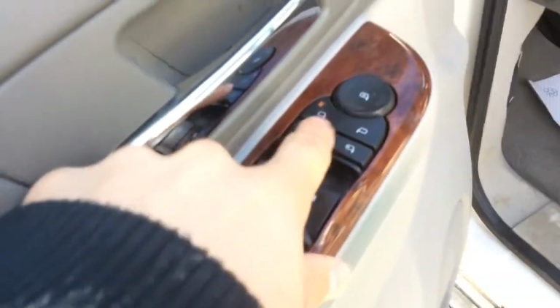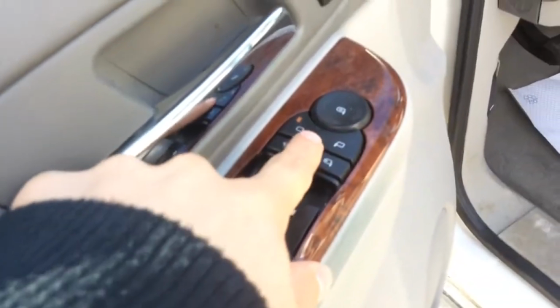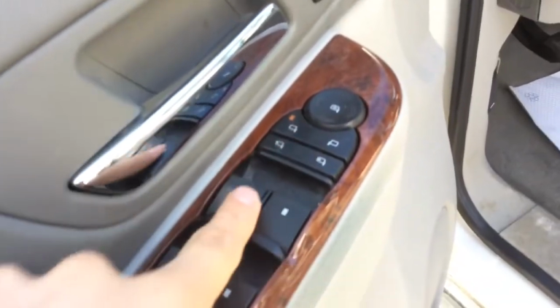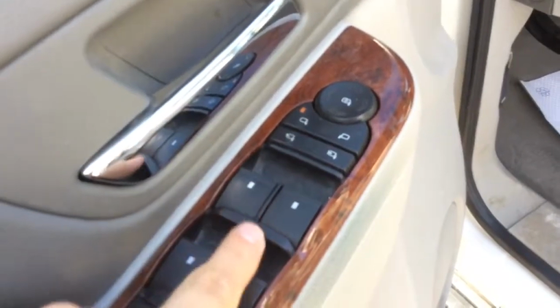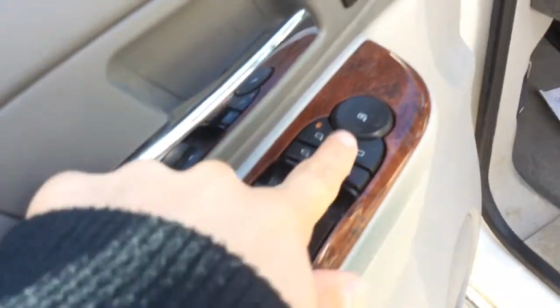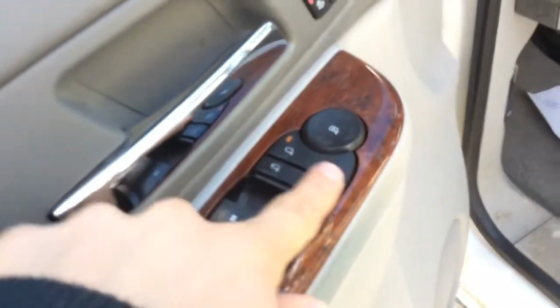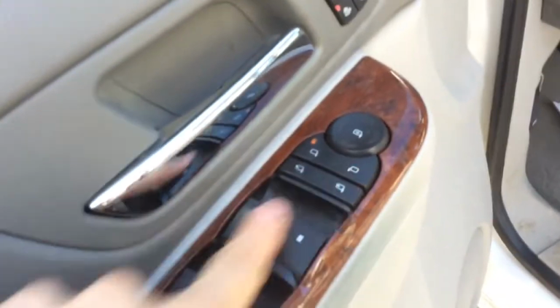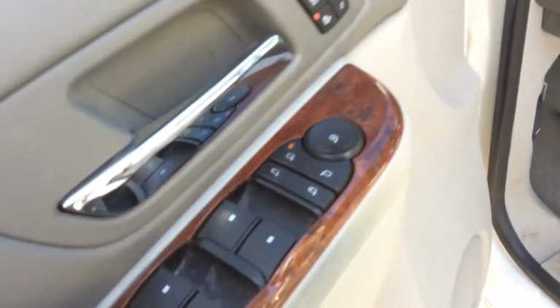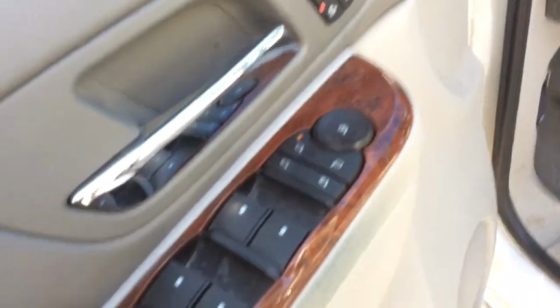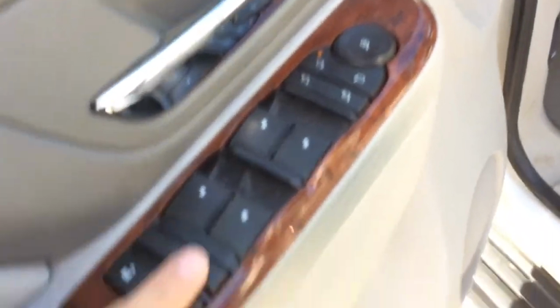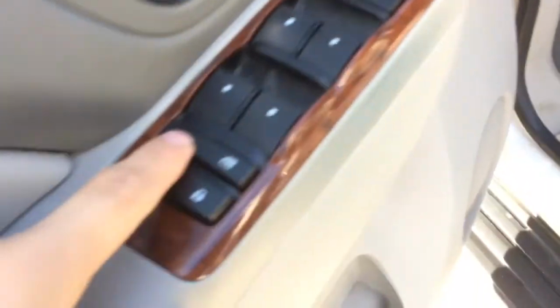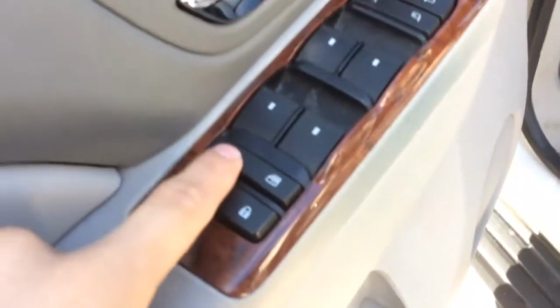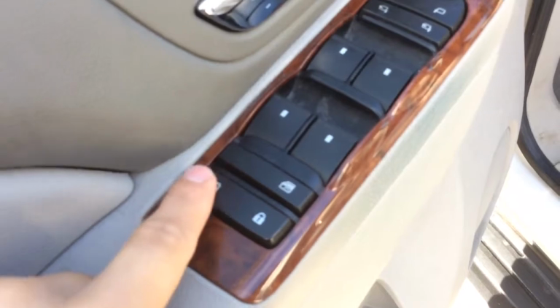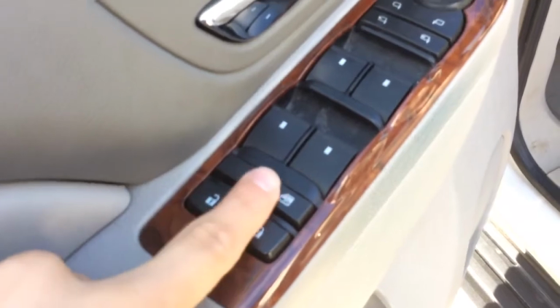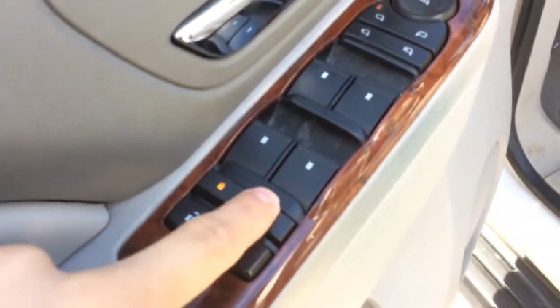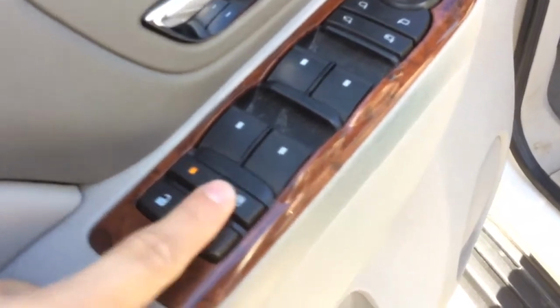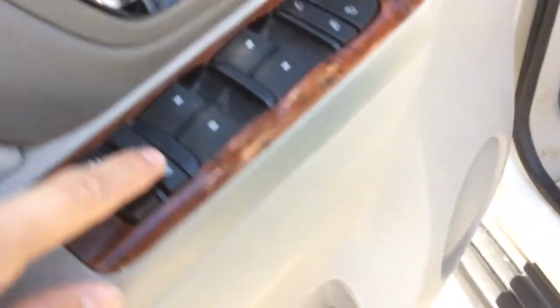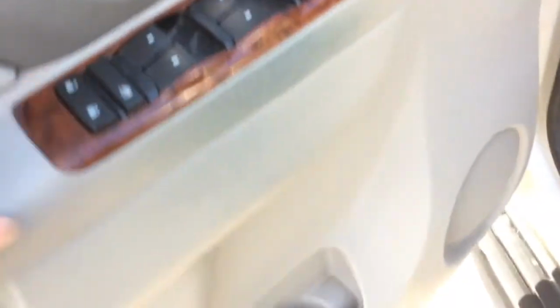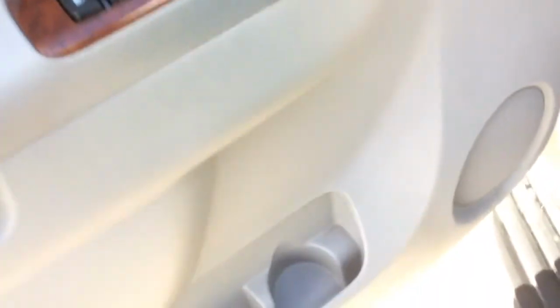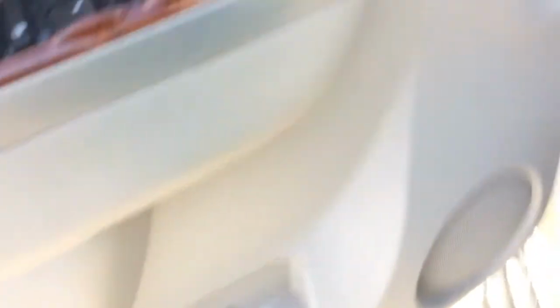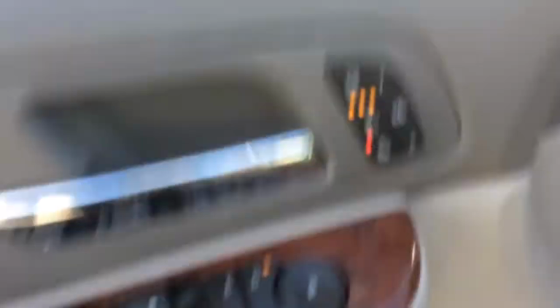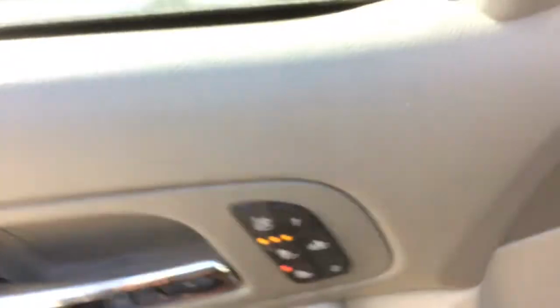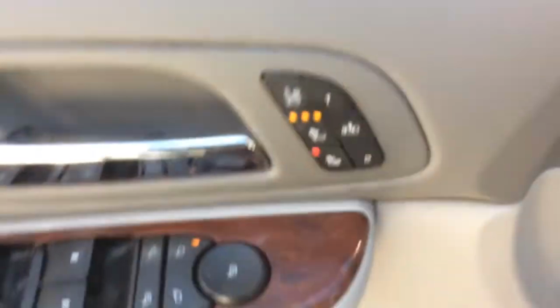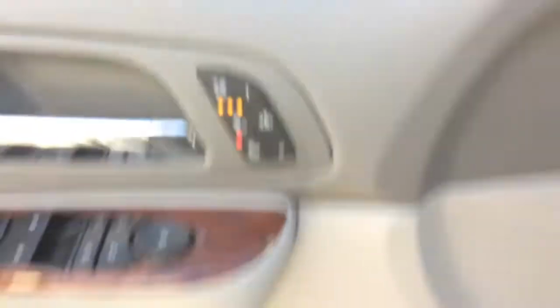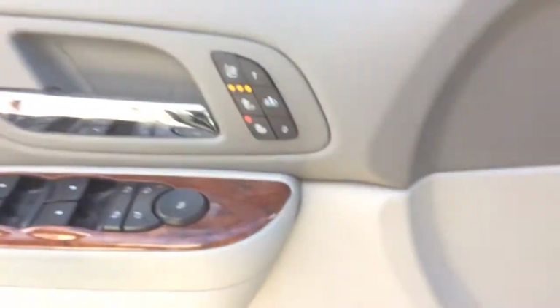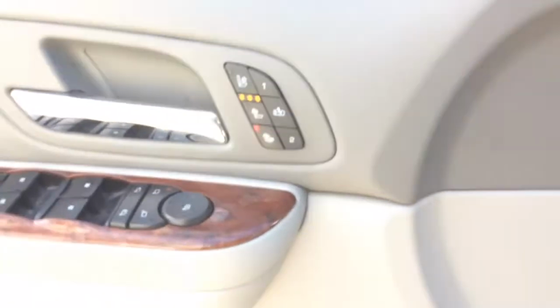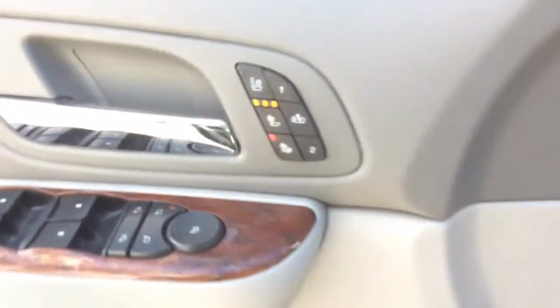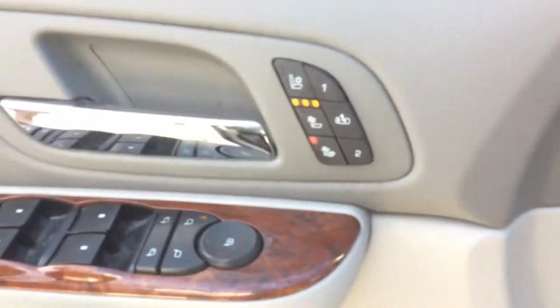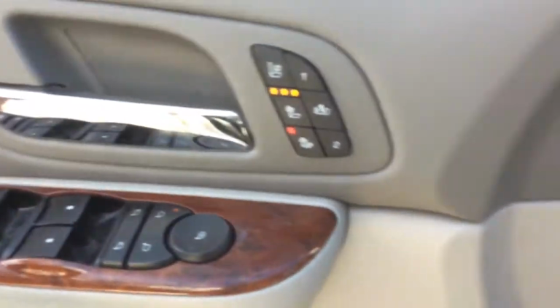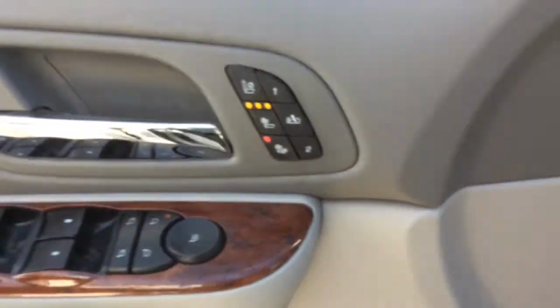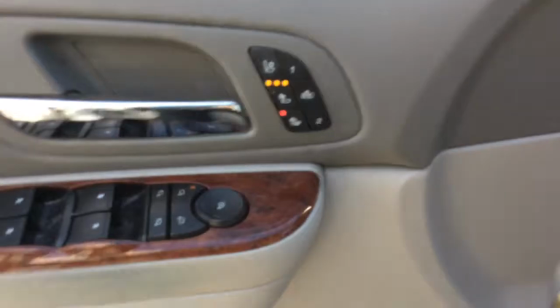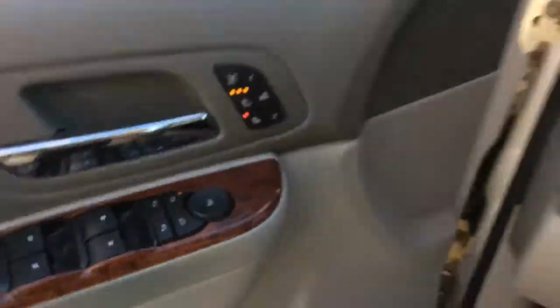Power windows, power mirrors, and power folding mirrors. Power door locks and the window lock right there as well. And driver memory seating beside the heated and cooled buttons.